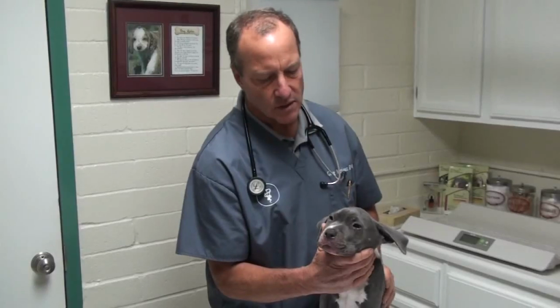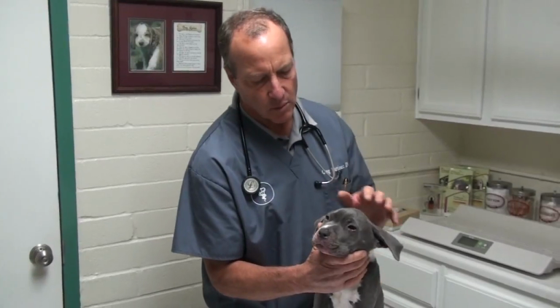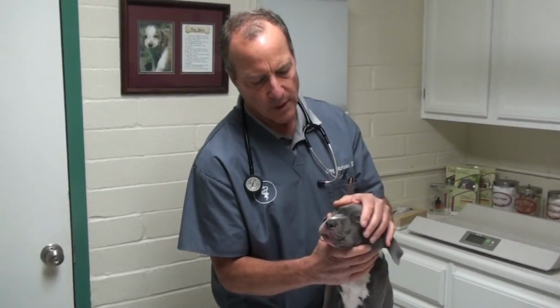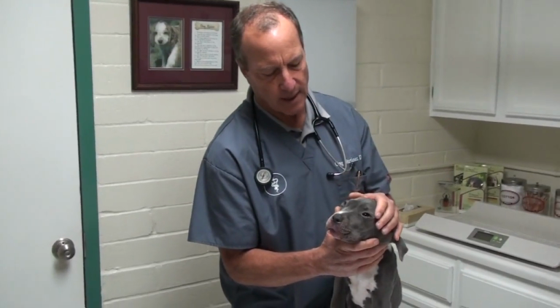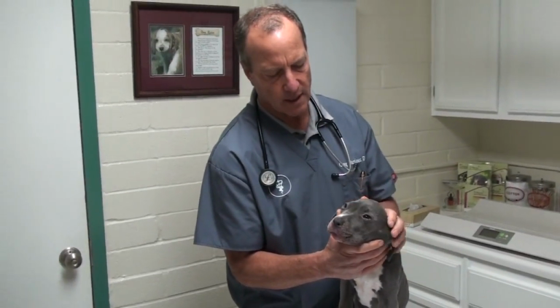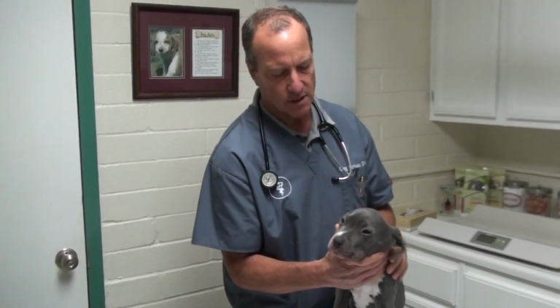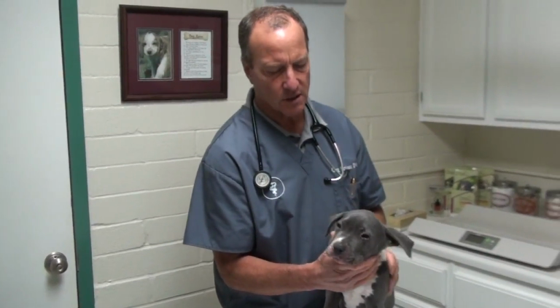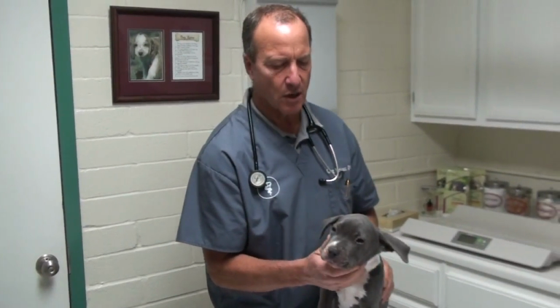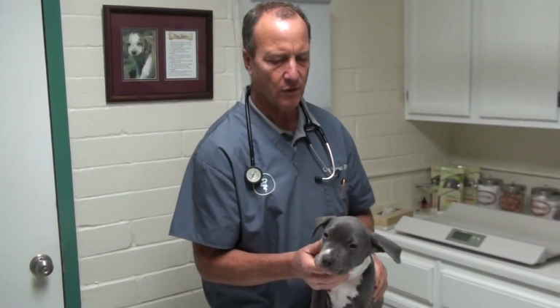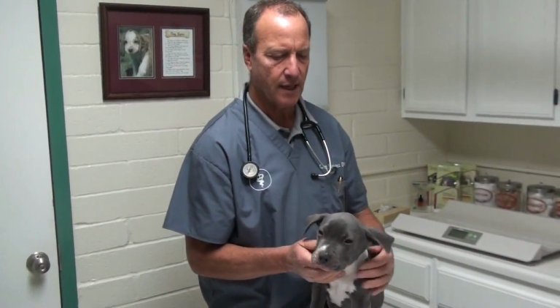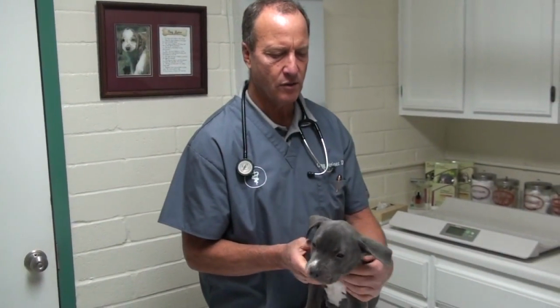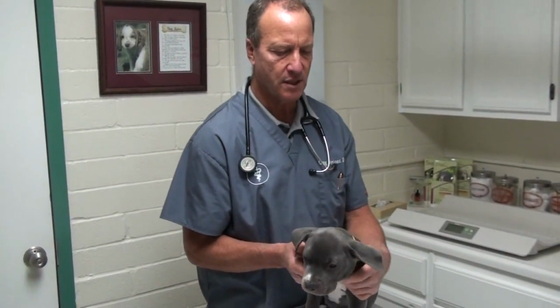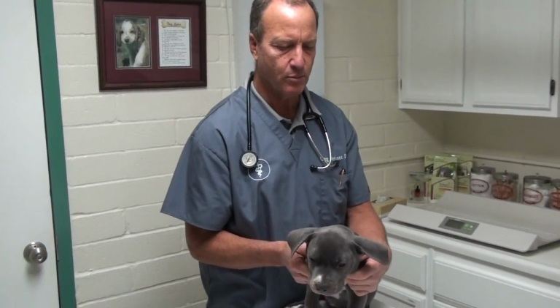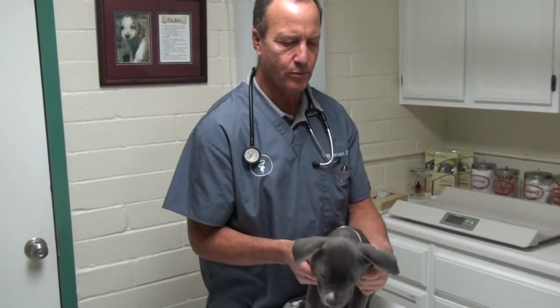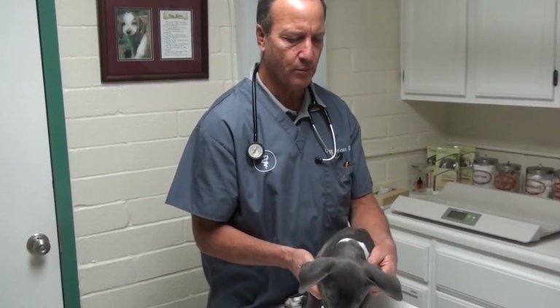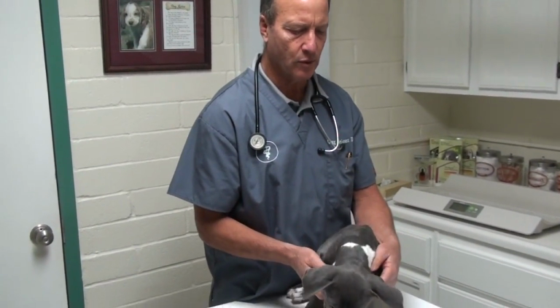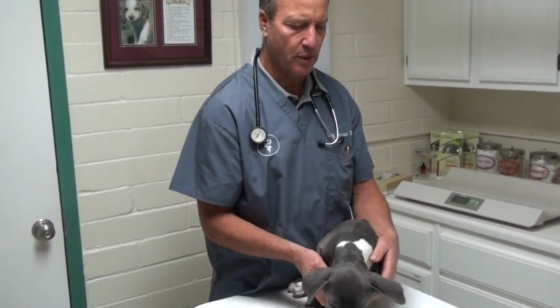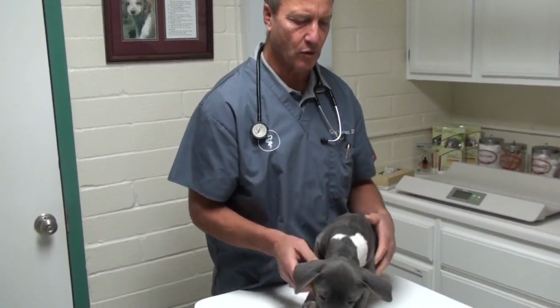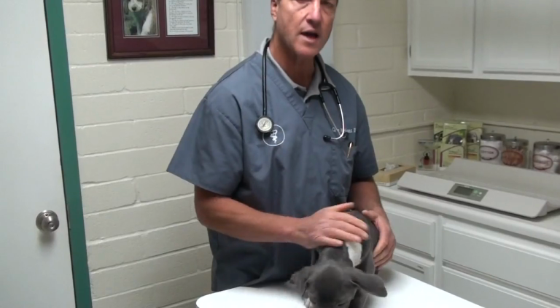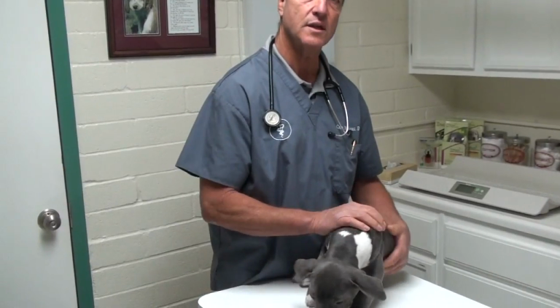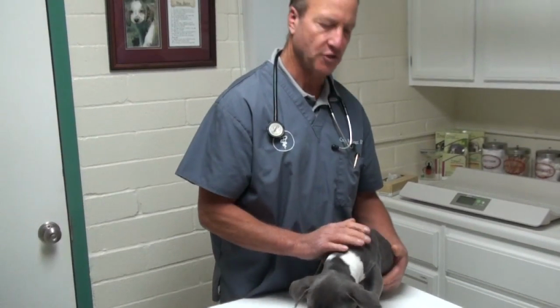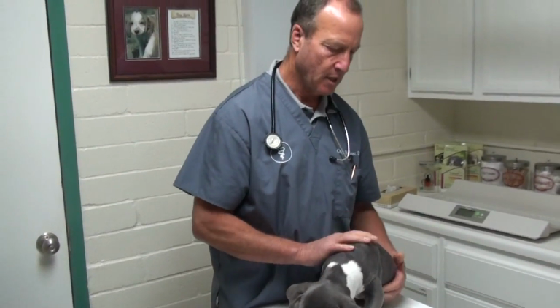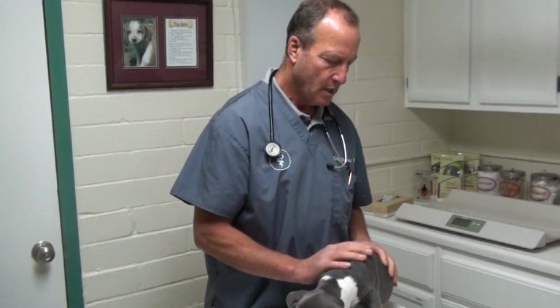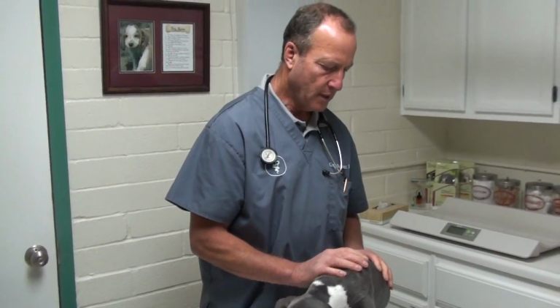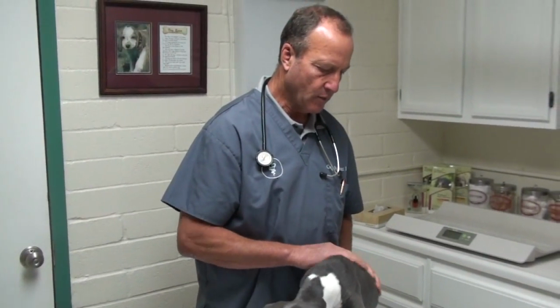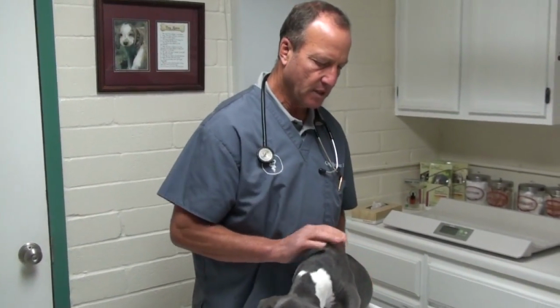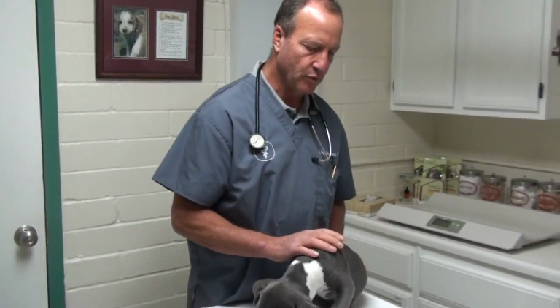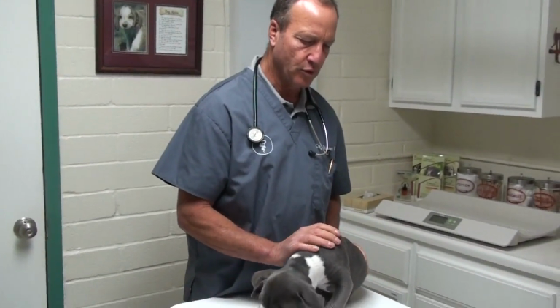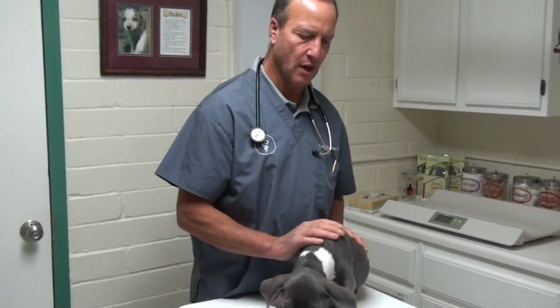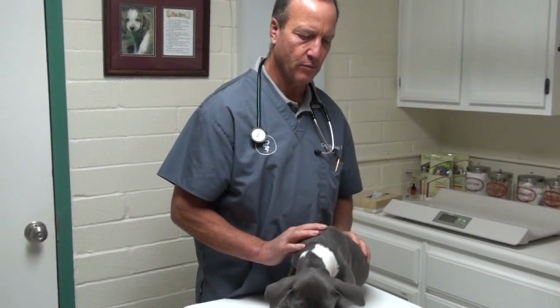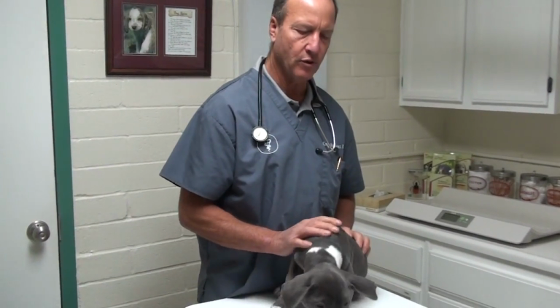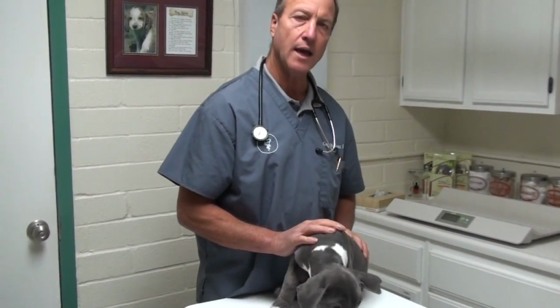So this little puppy came in. It's just a young little thing. You can see it's a pit bull cross, and it's actually an interesting blue color, blue-gray.